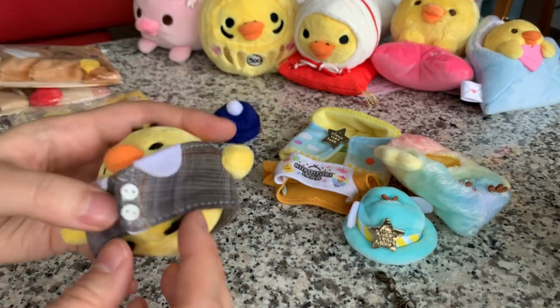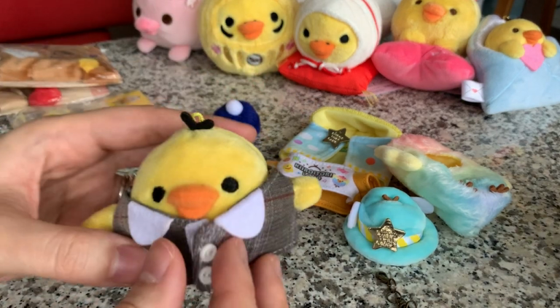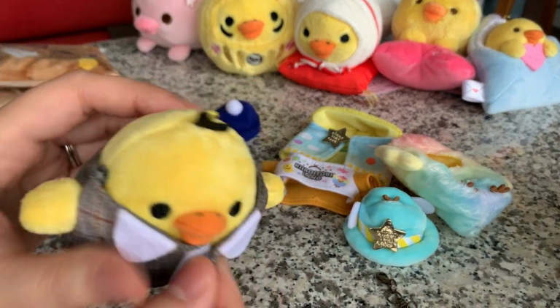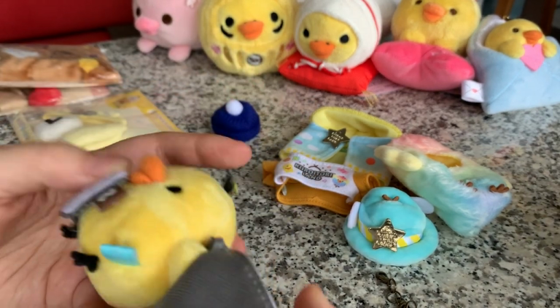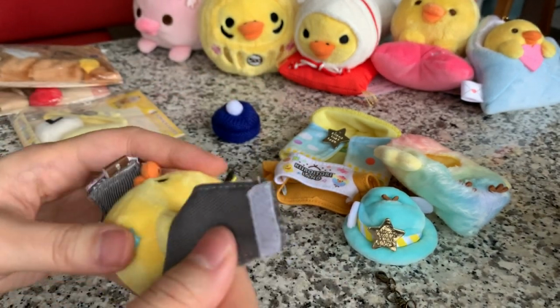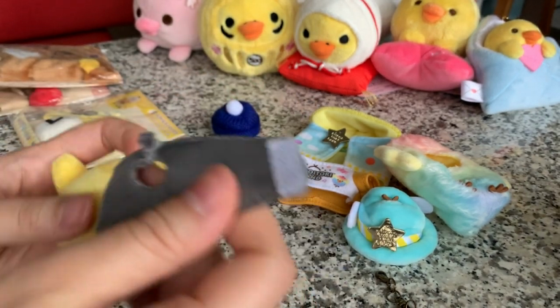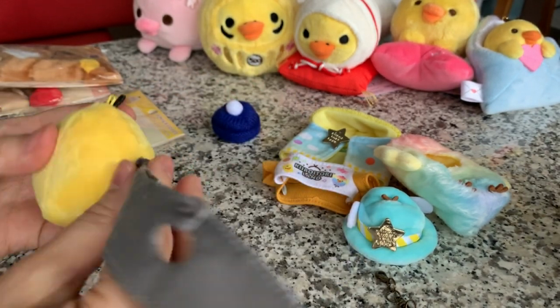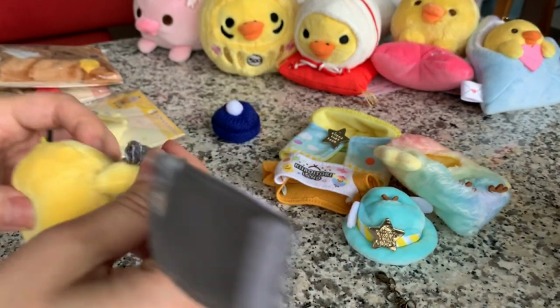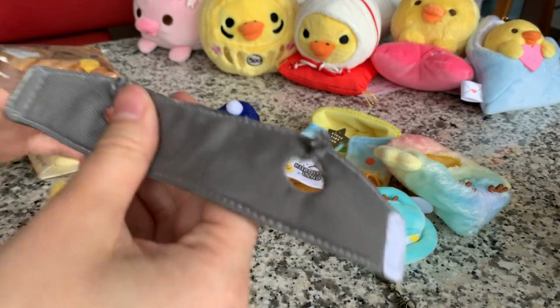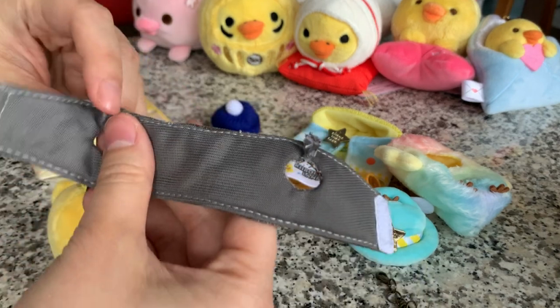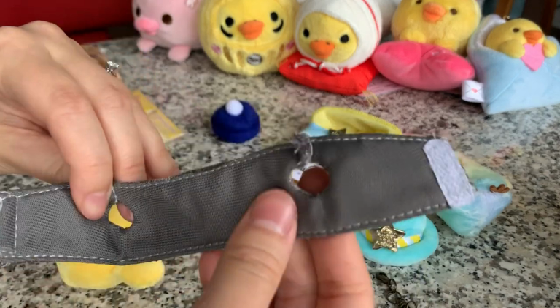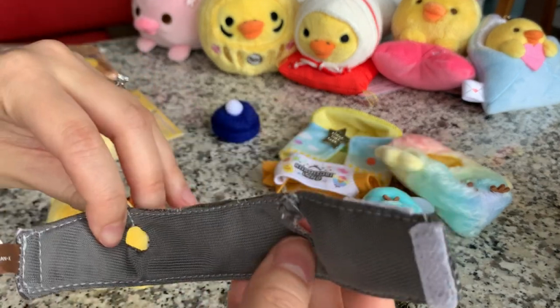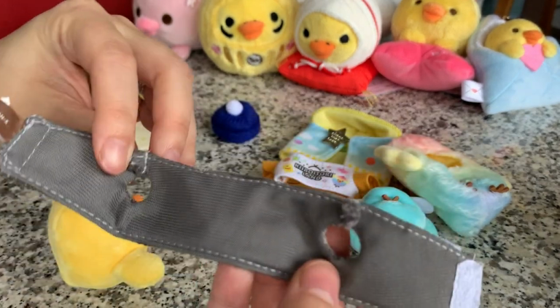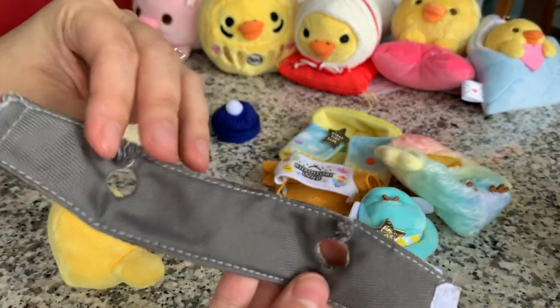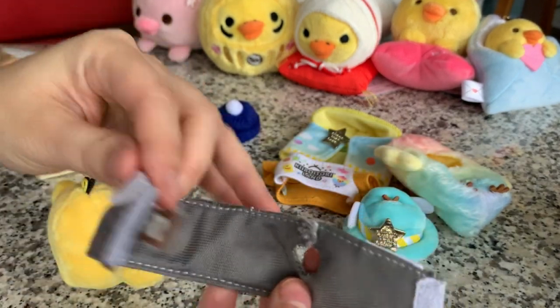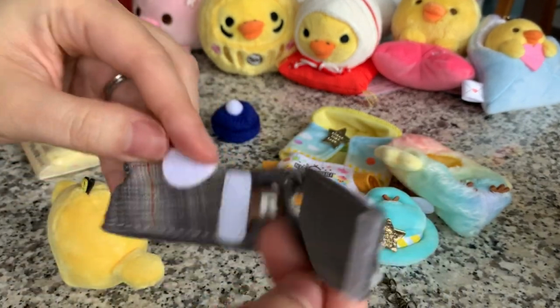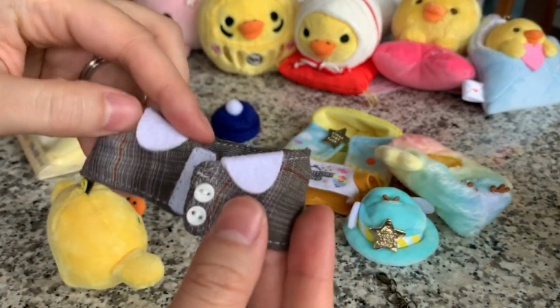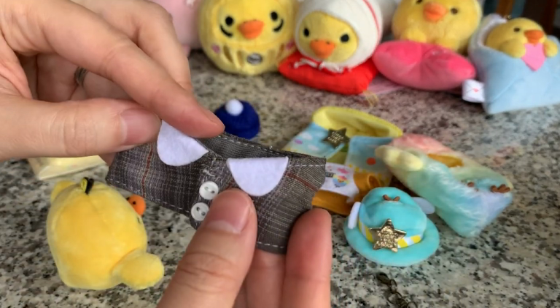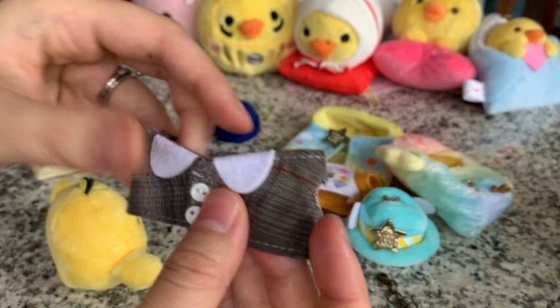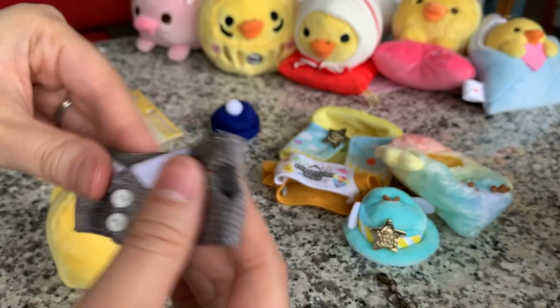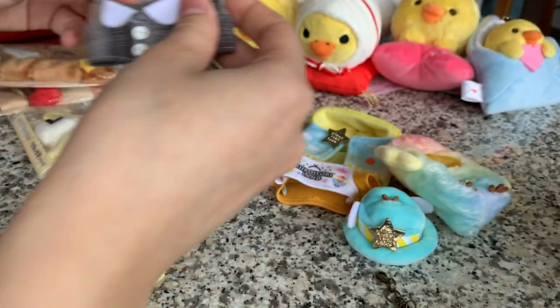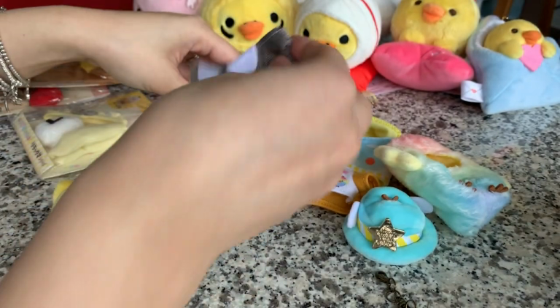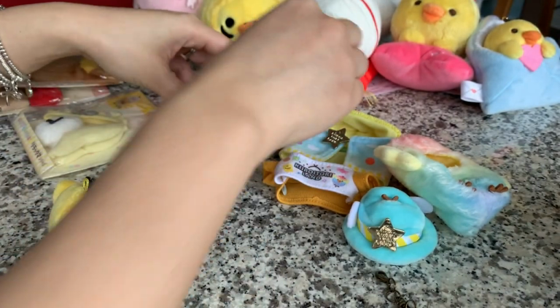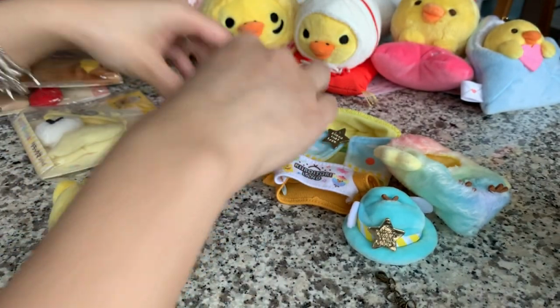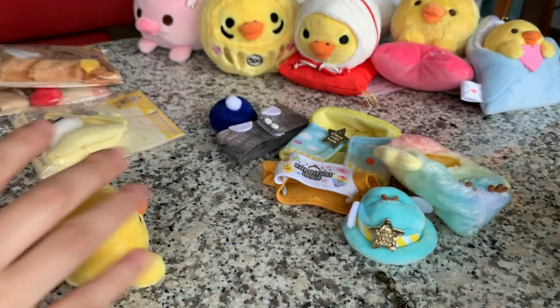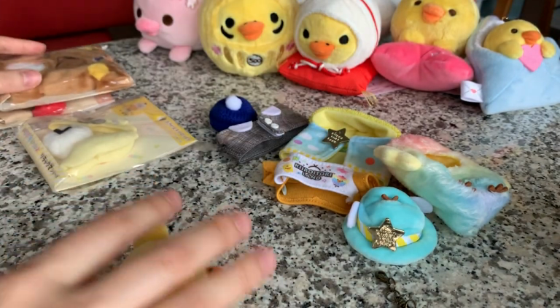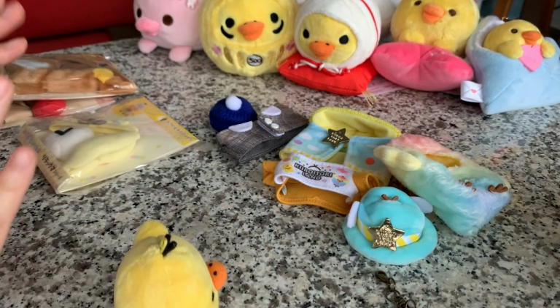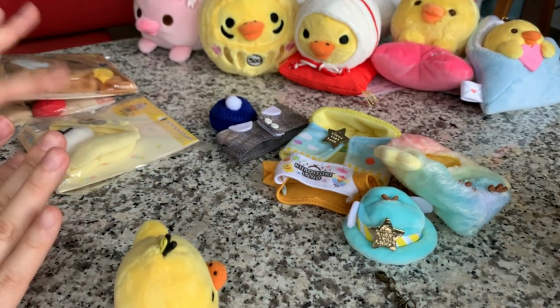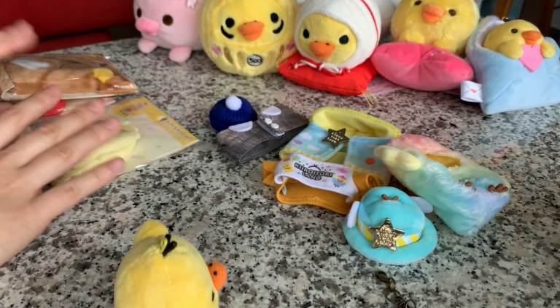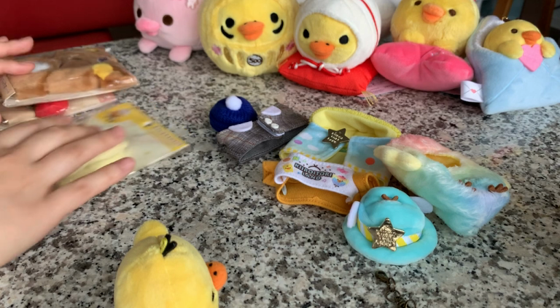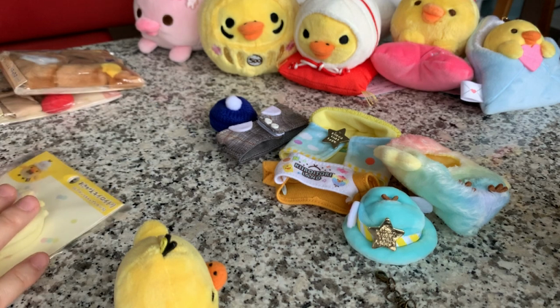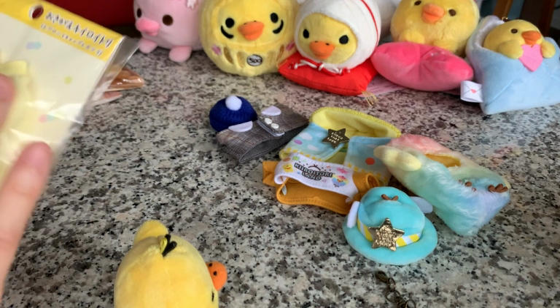This outfit's really cute. It's really nicely finished on the inside - it's lined. She got me four outfits in total, so let's just try them all on.